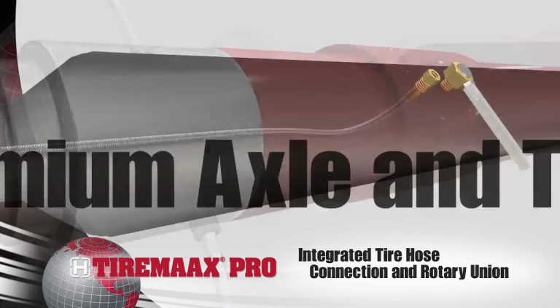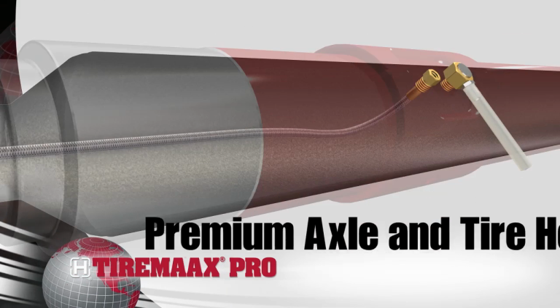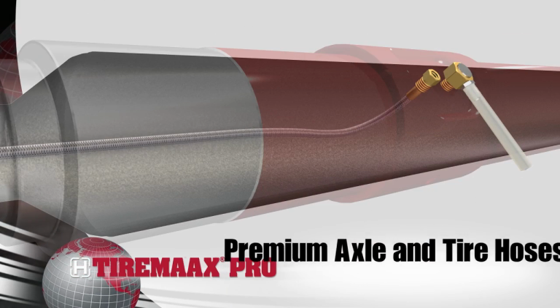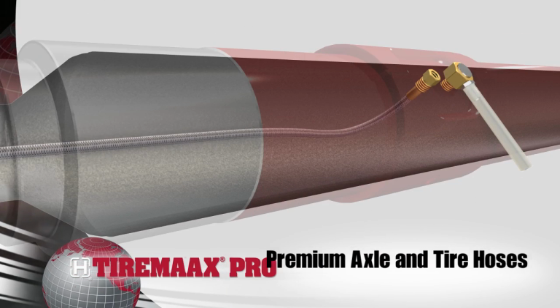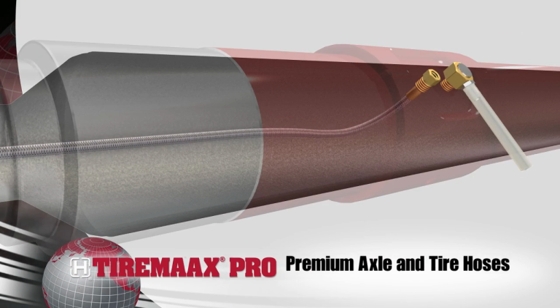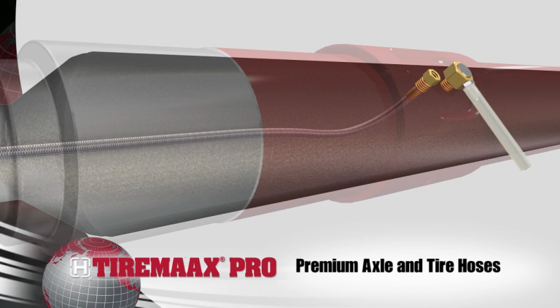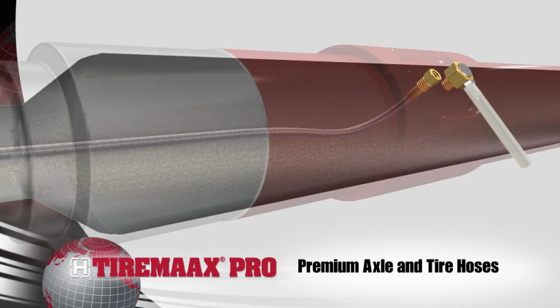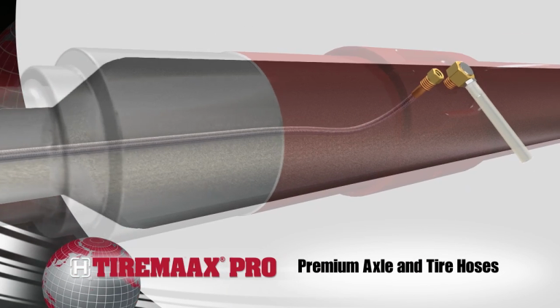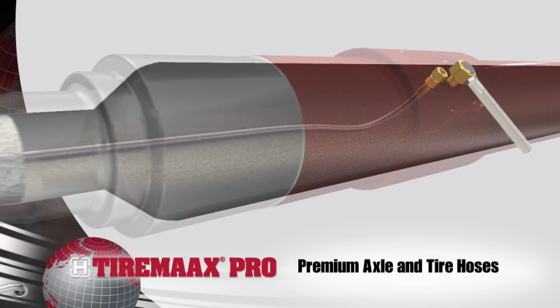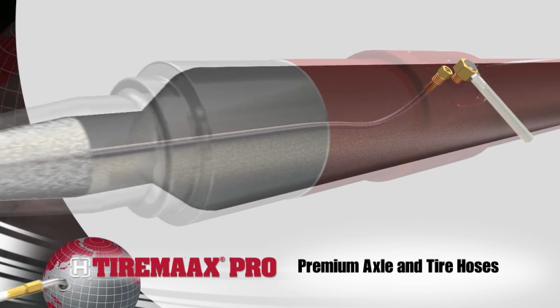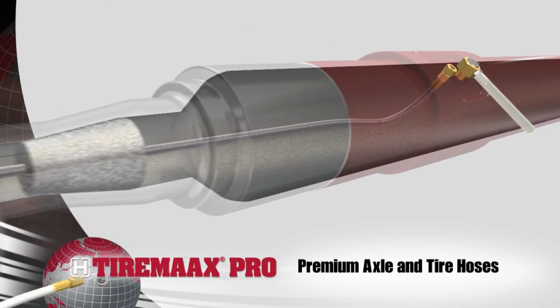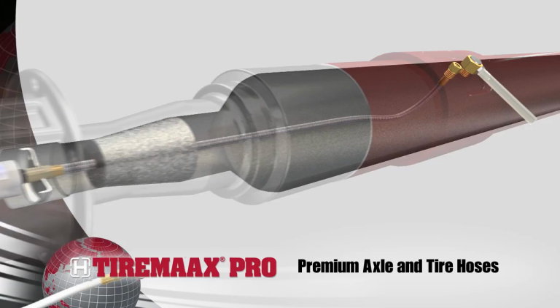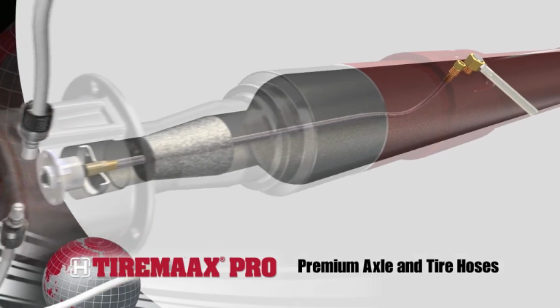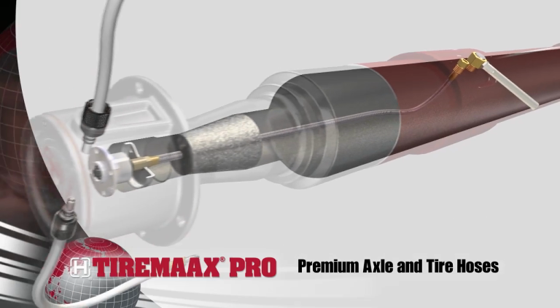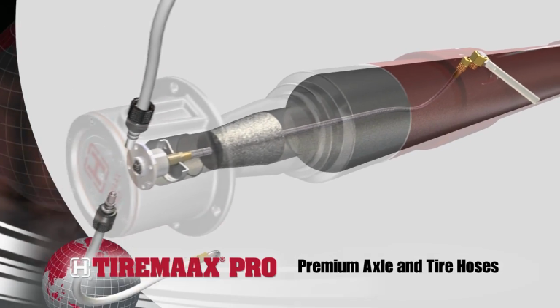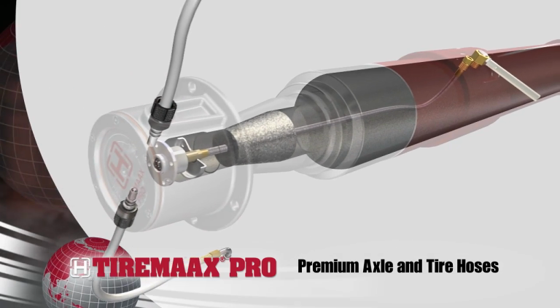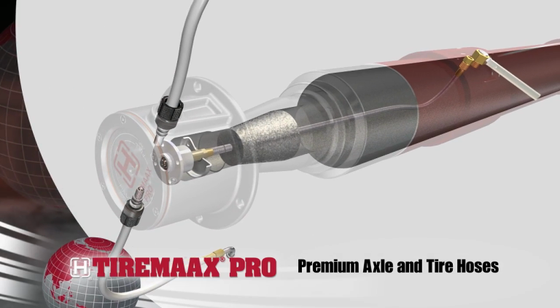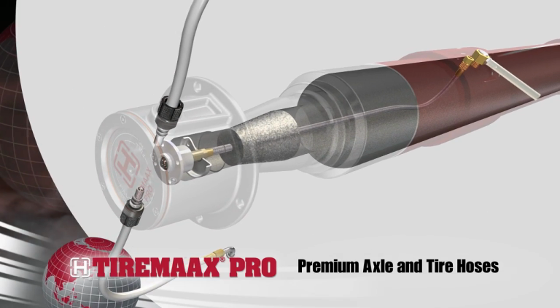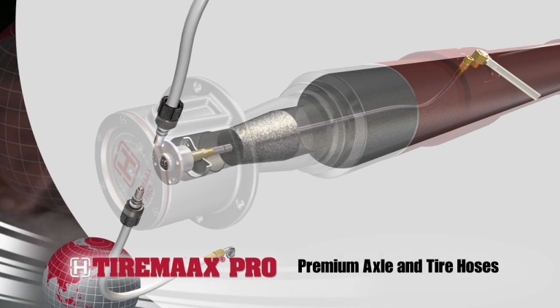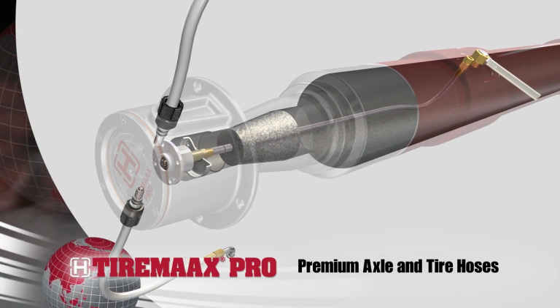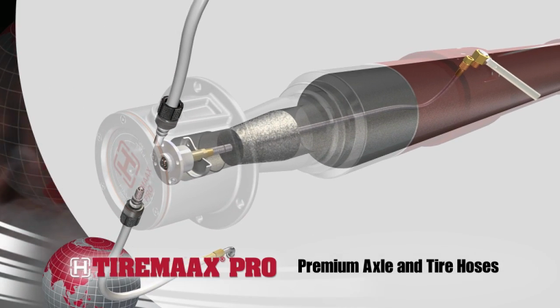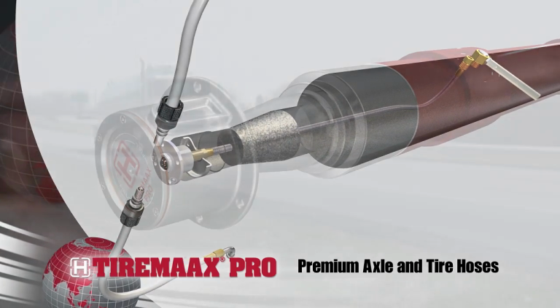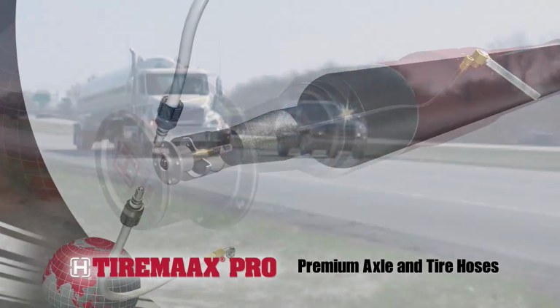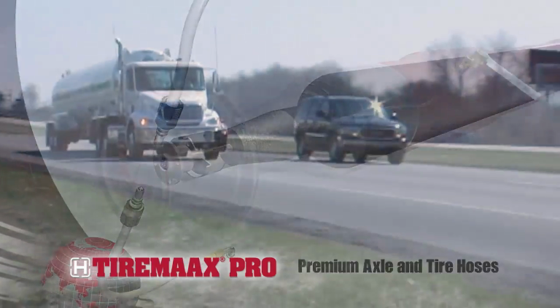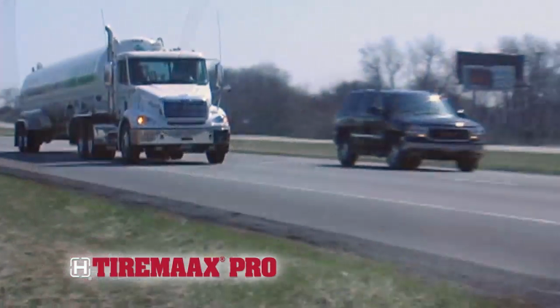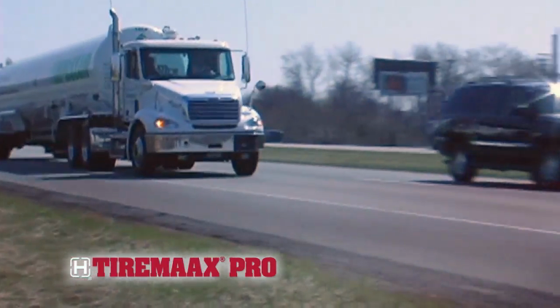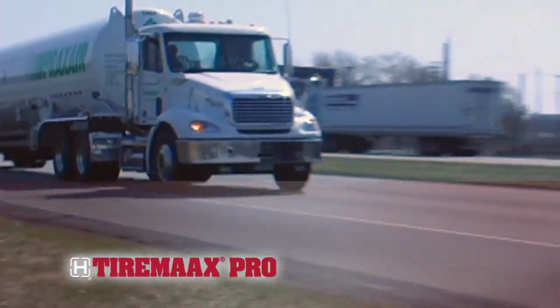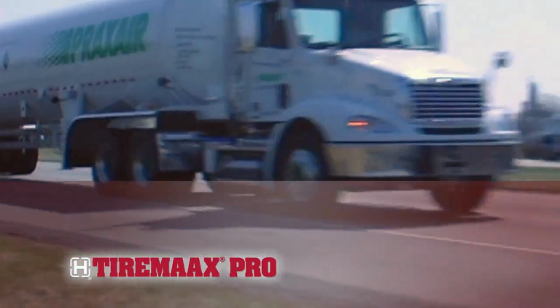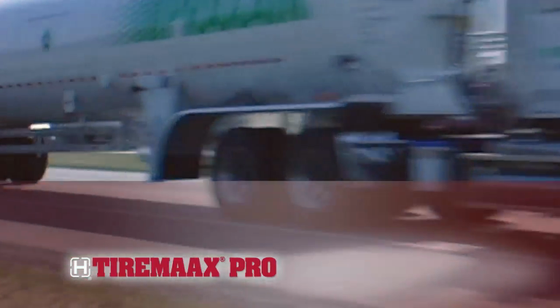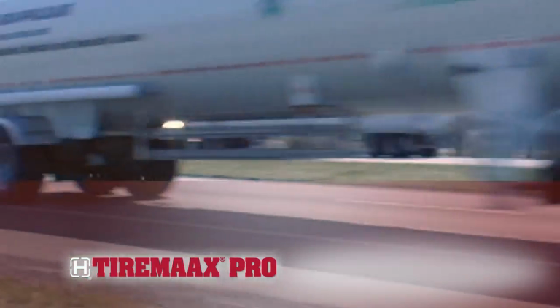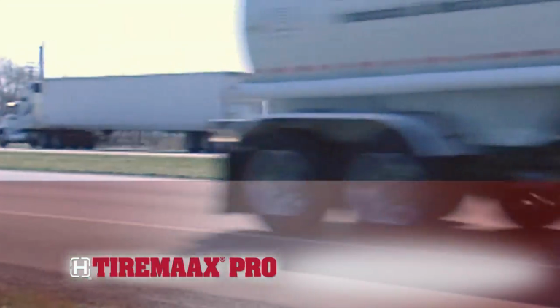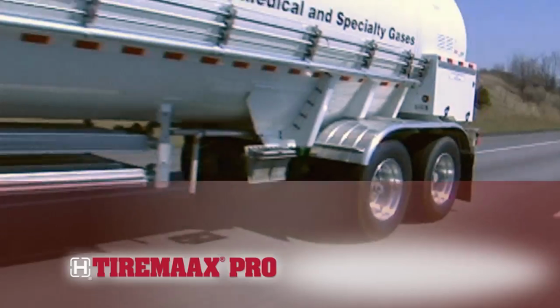Axle air lines, delivery lines, tire hoses and other plumbing components are proven designs with millions of miles of real-world applications.